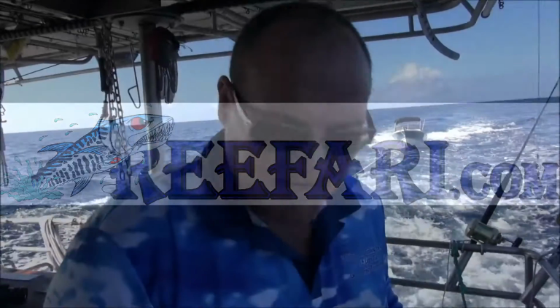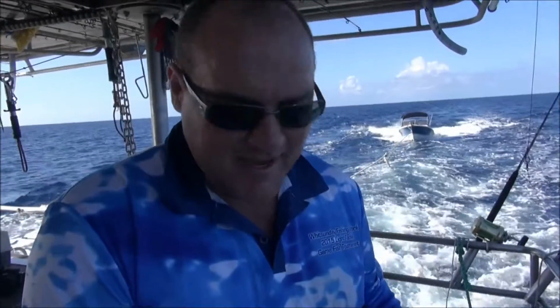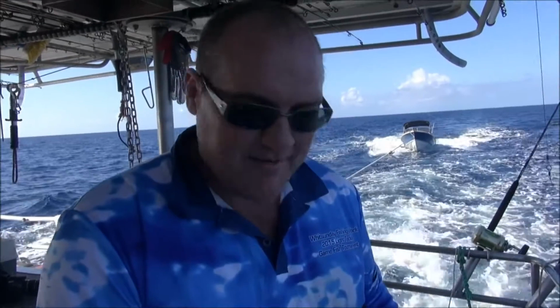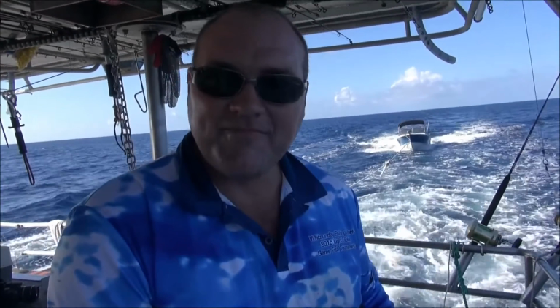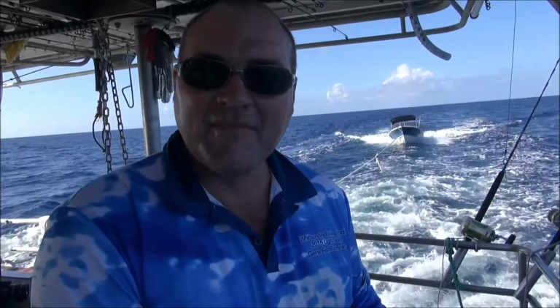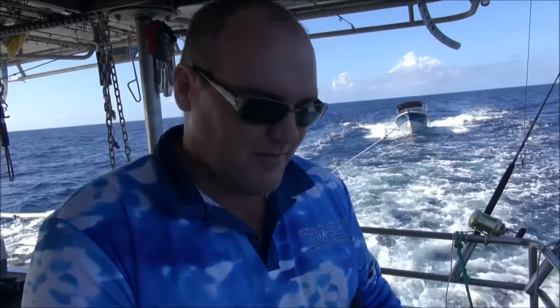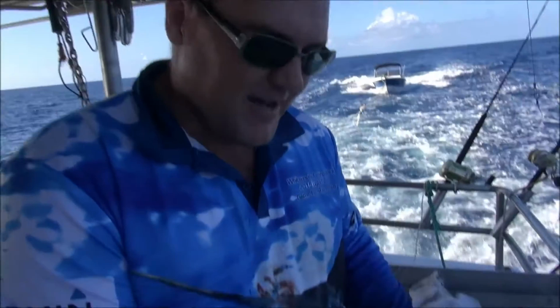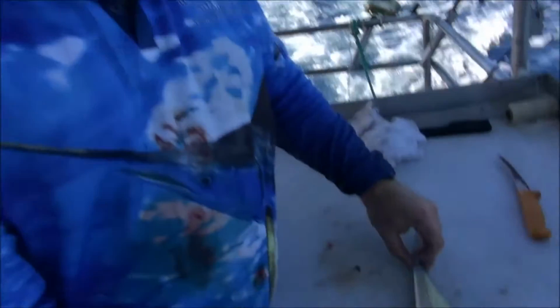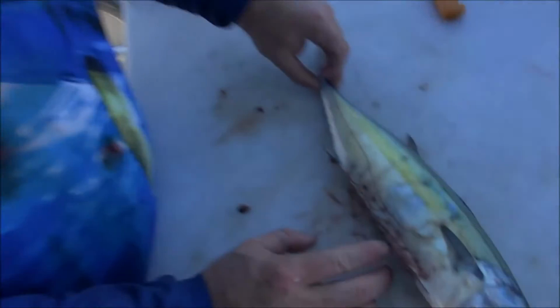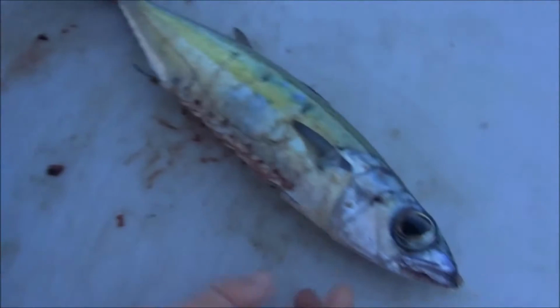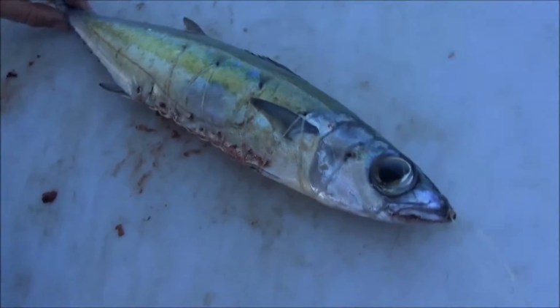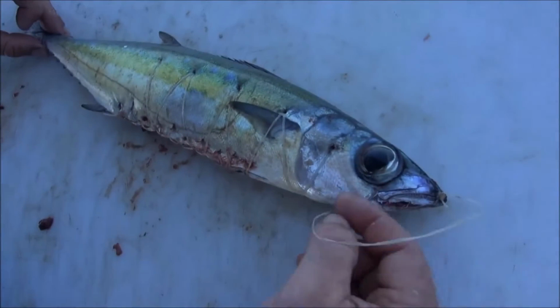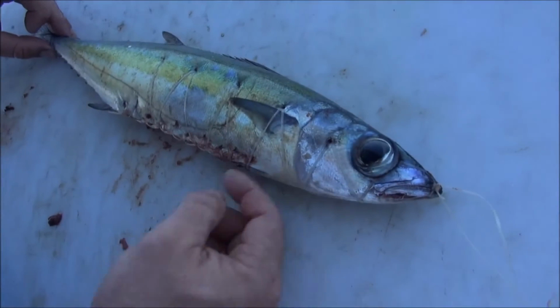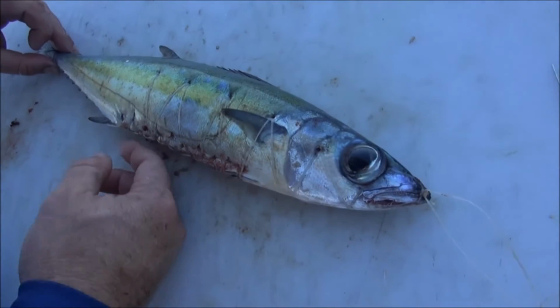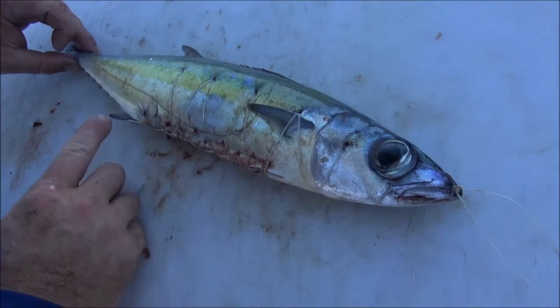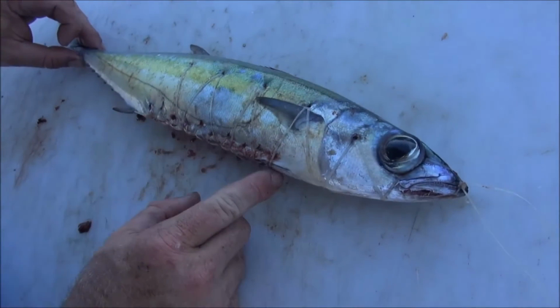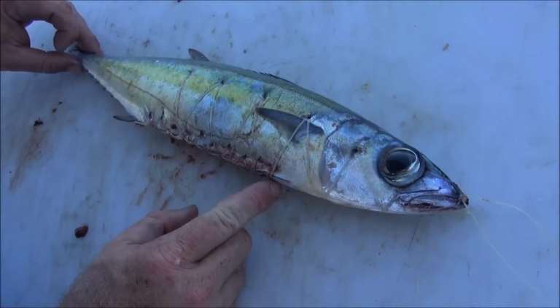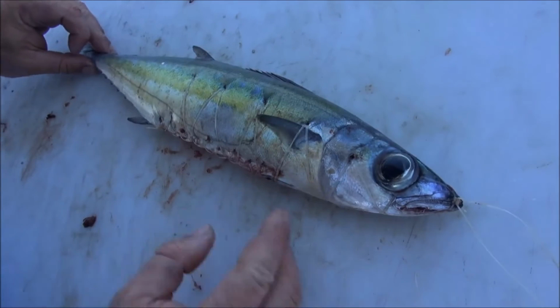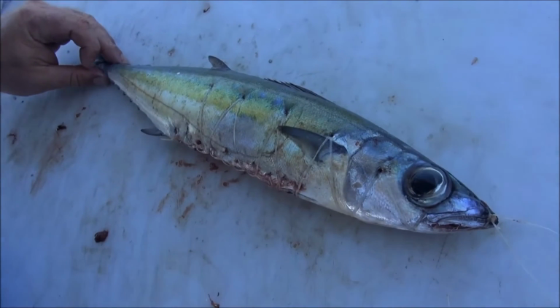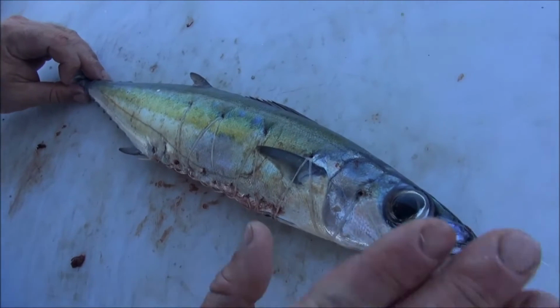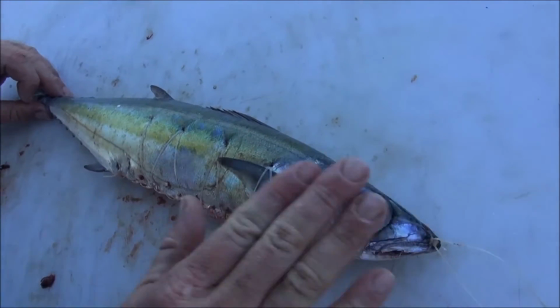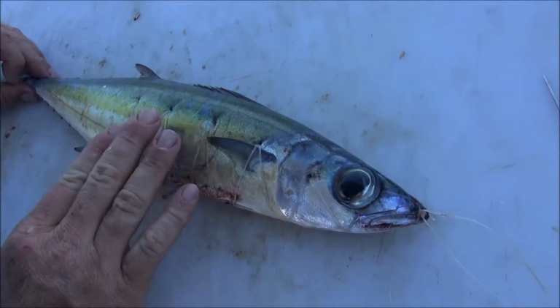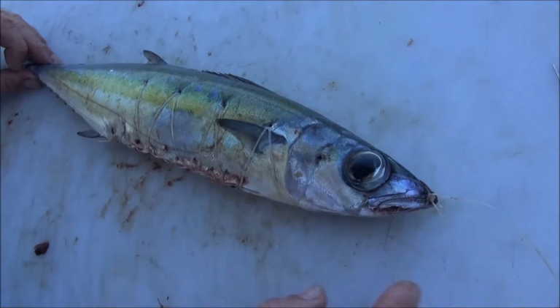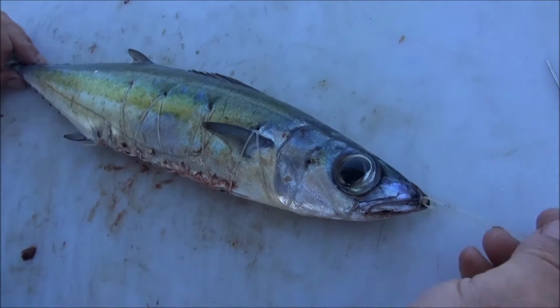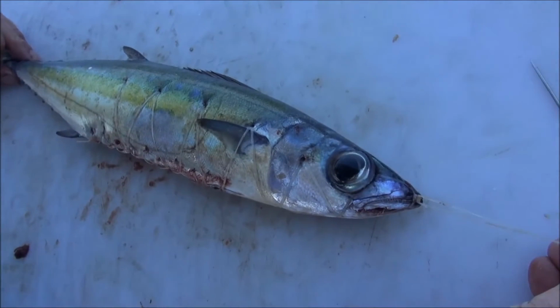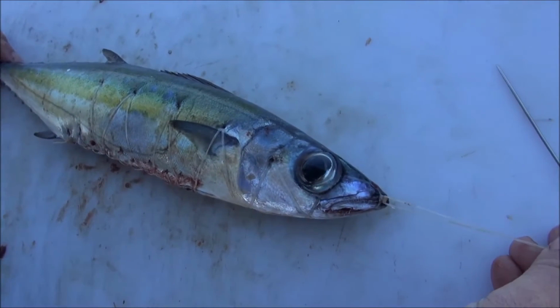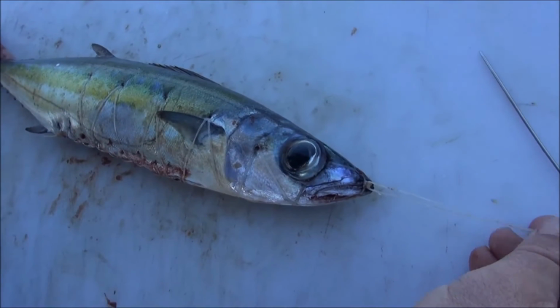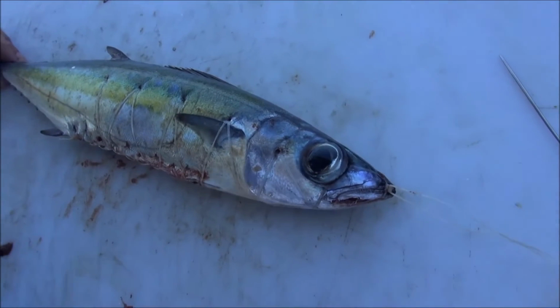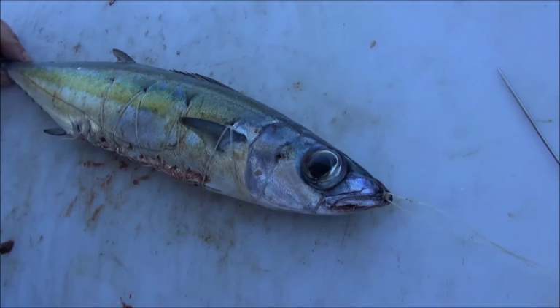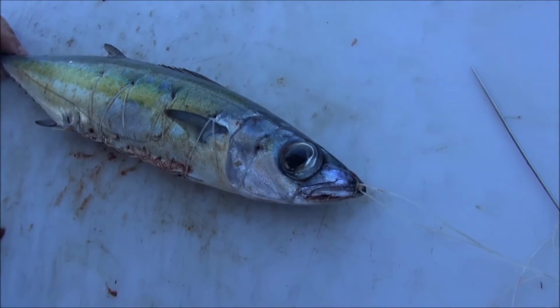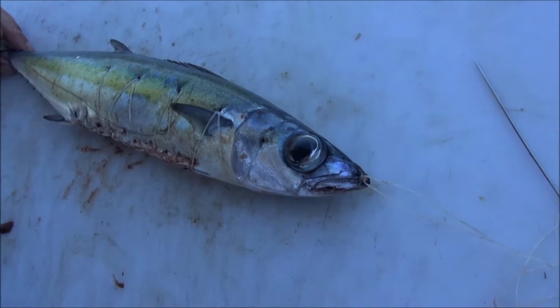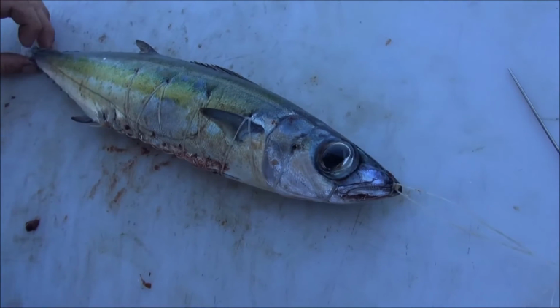We've got a skip bait going up. We've cut the gut out, just so no water comes through, it won't blow the gut out, stitched it back up, then we'll stitch the head to the body, and we'll tie a hook on the front. It'll be a good skip bait for a dogtooth or a marlin.